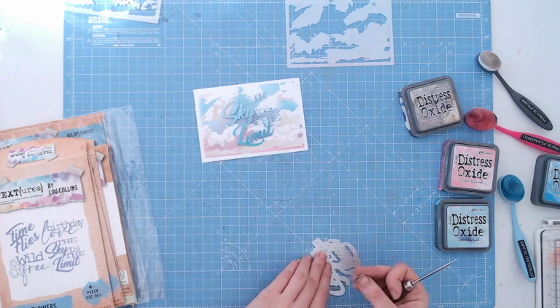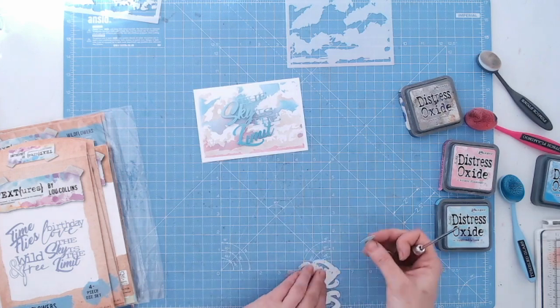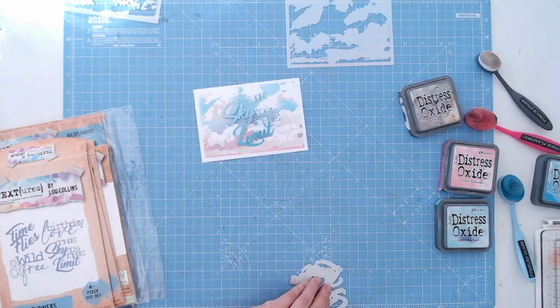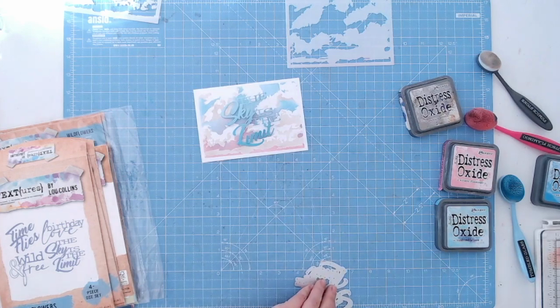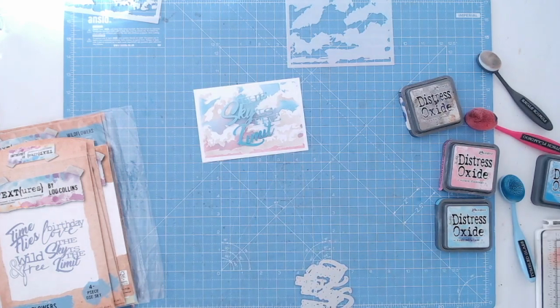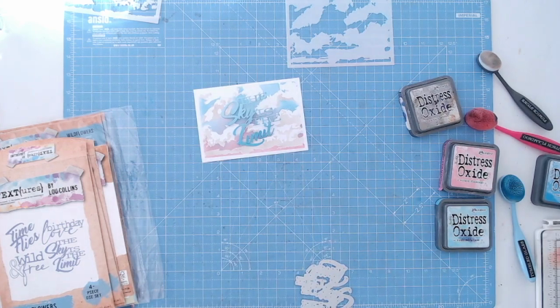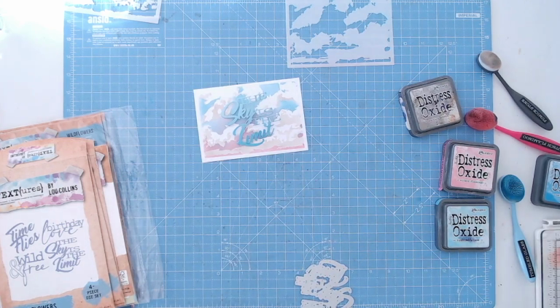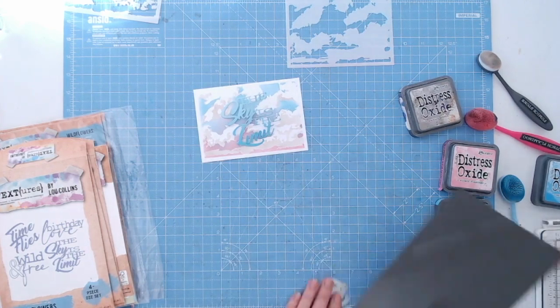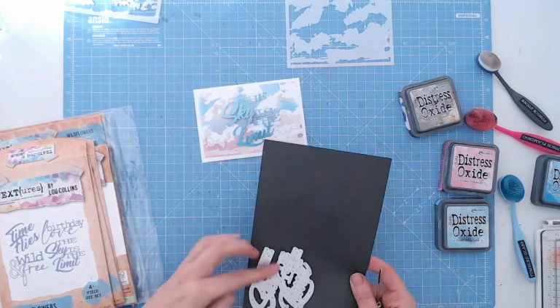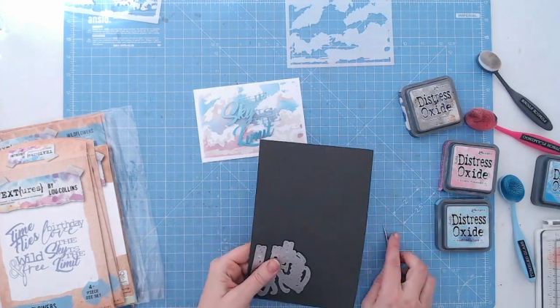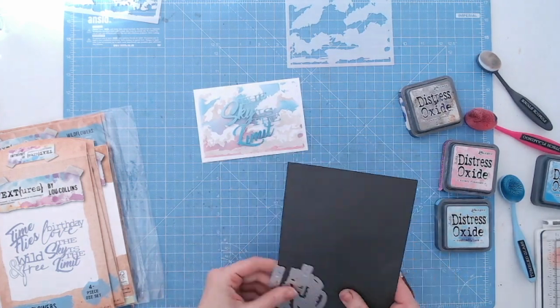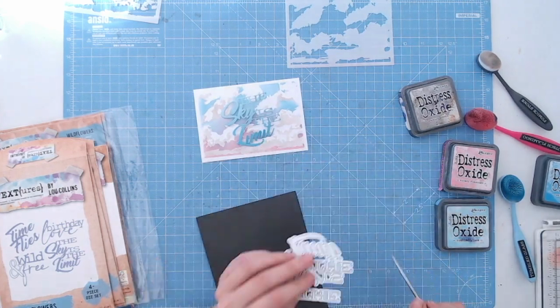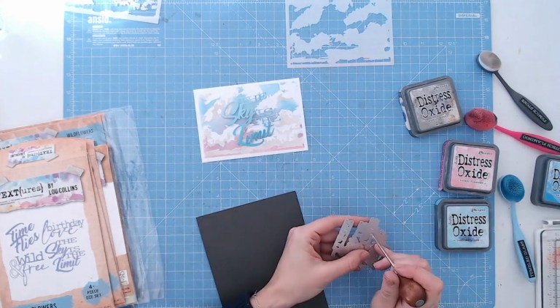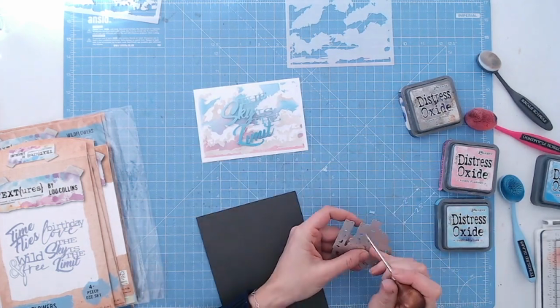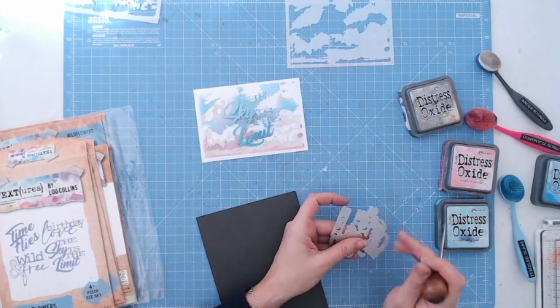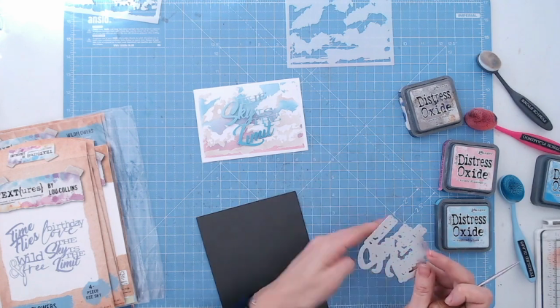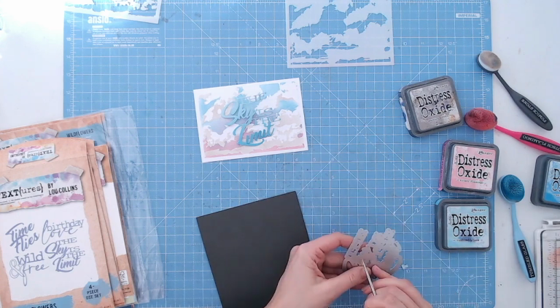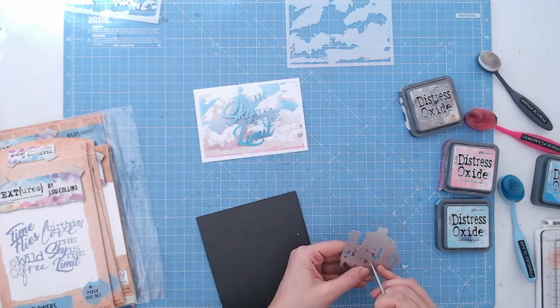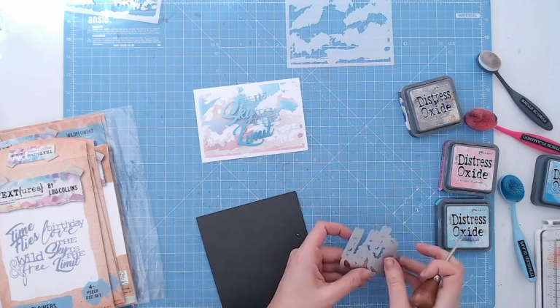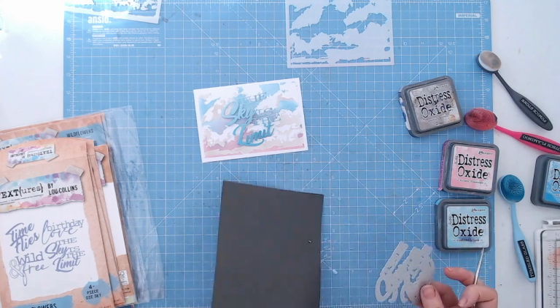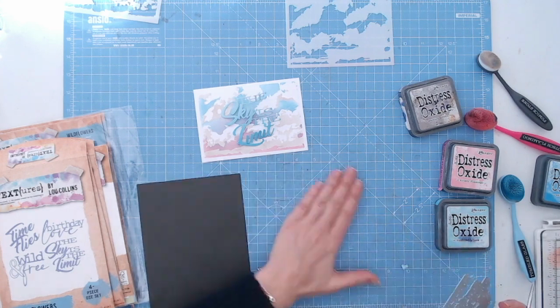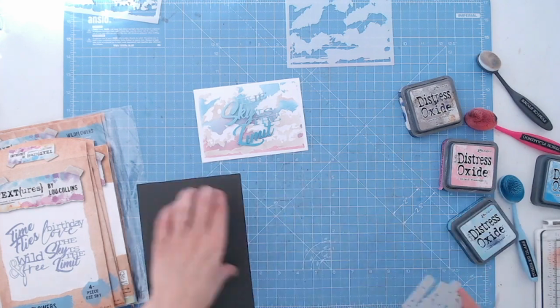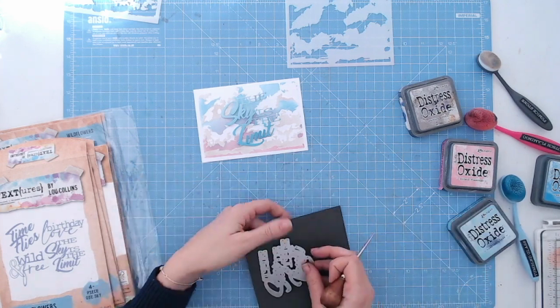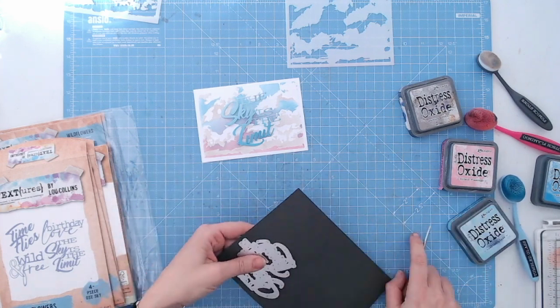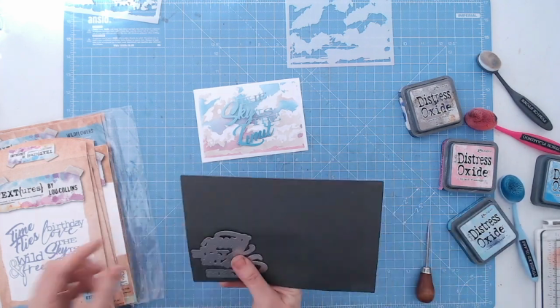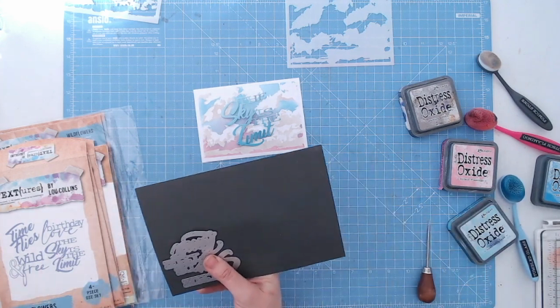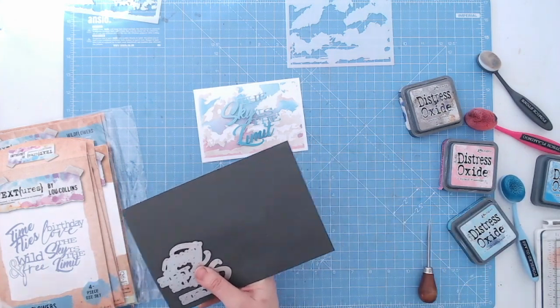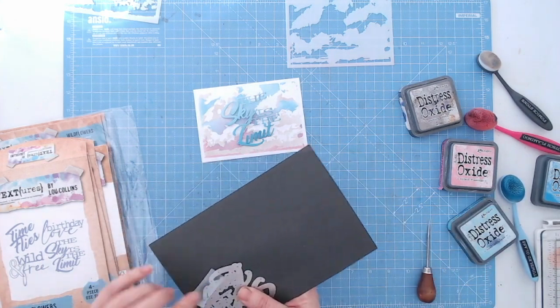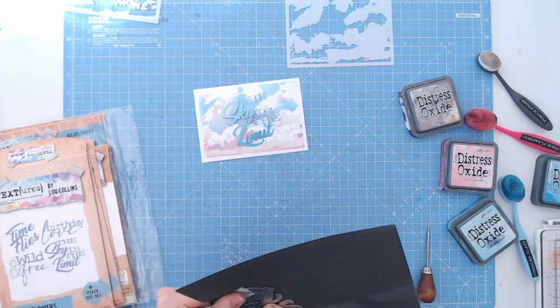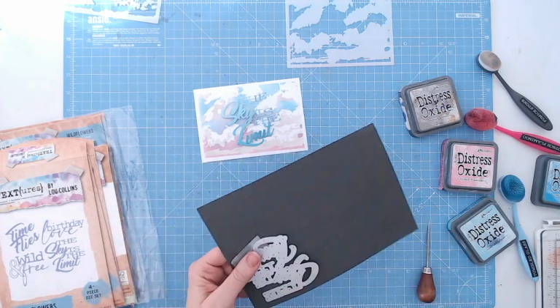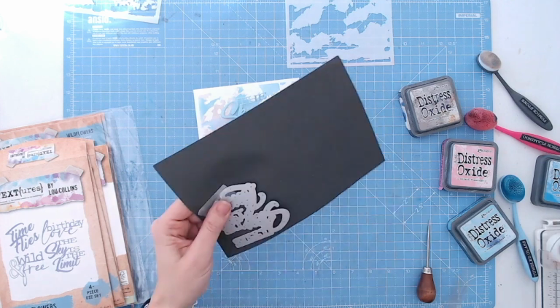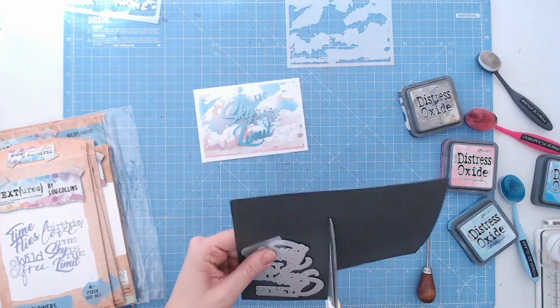out the Sky is the Limit die cut. Against this background it didn't stand out as well because I've got blue in the background, so I've decided to re-die-cut this again from a charcoal grey.